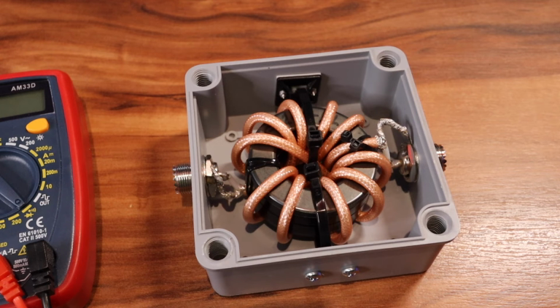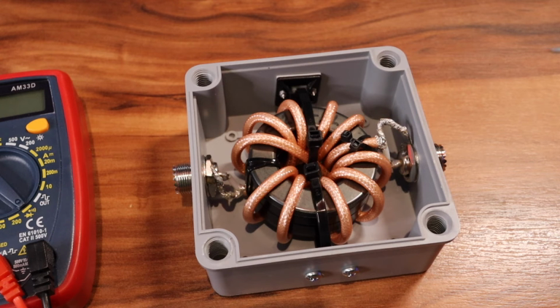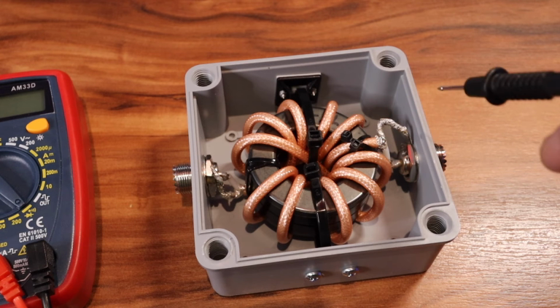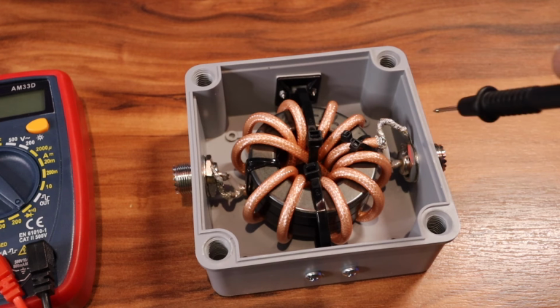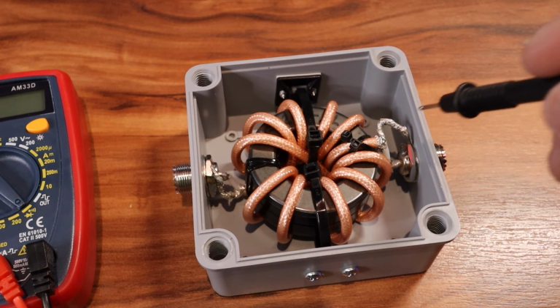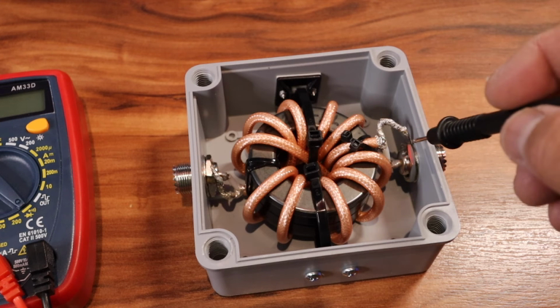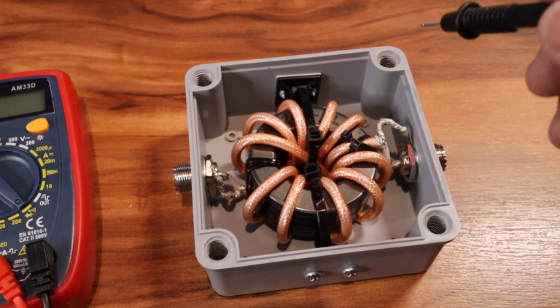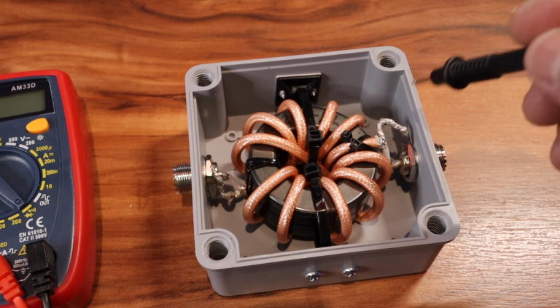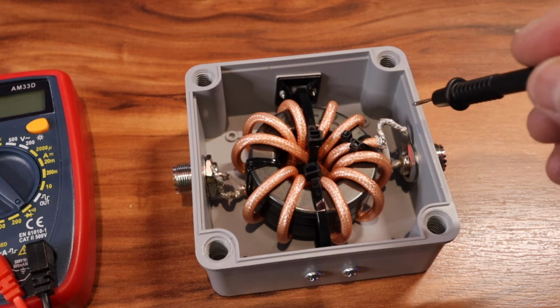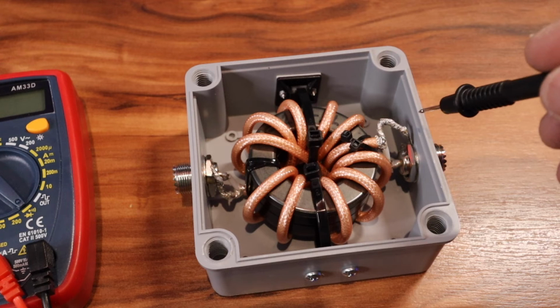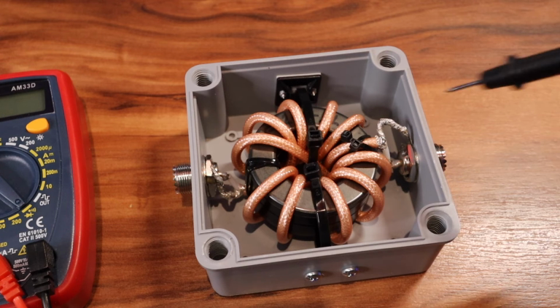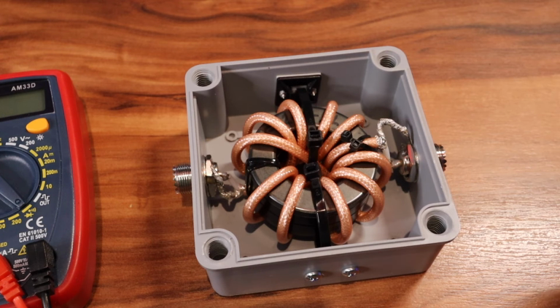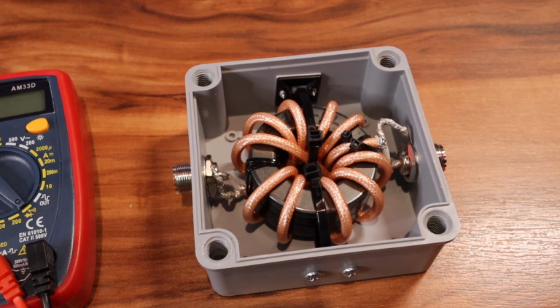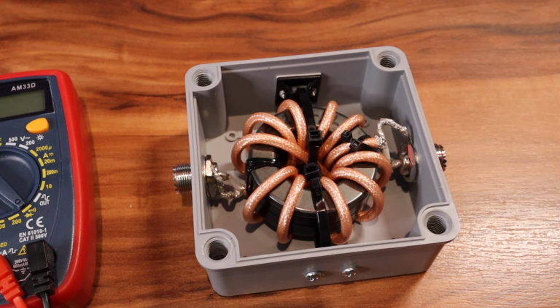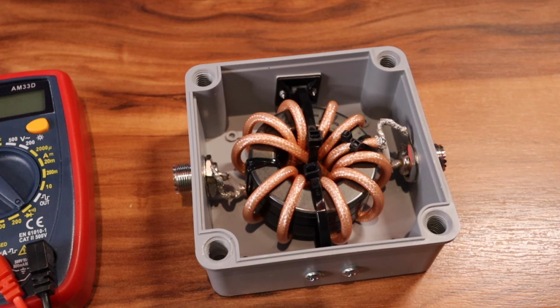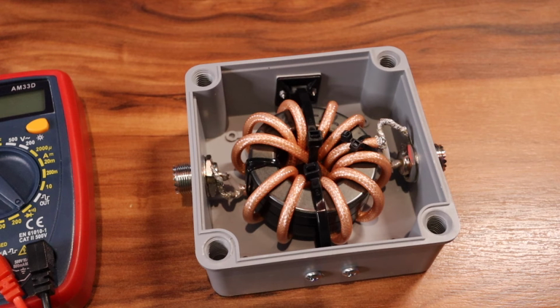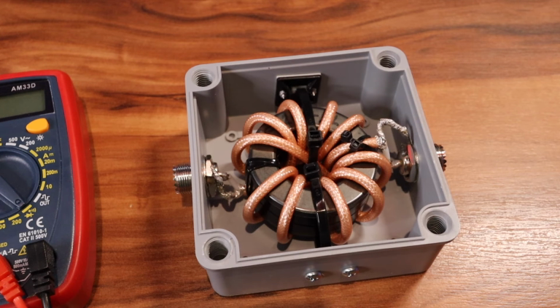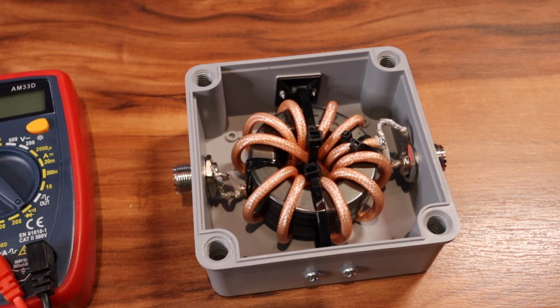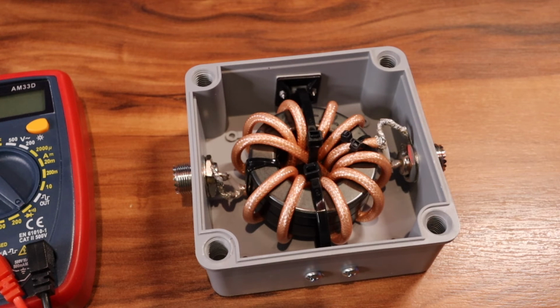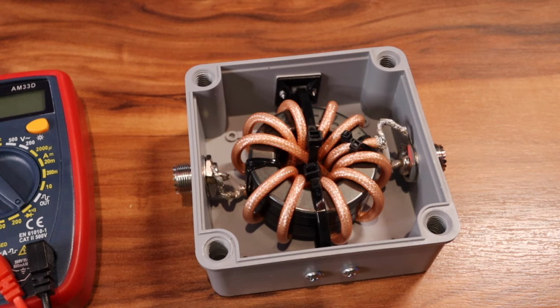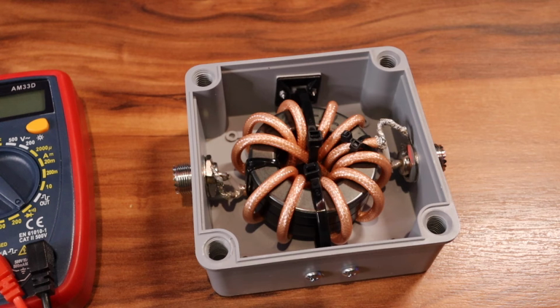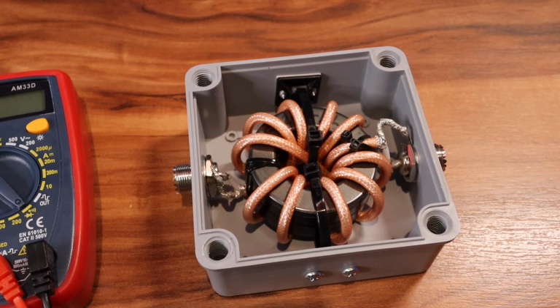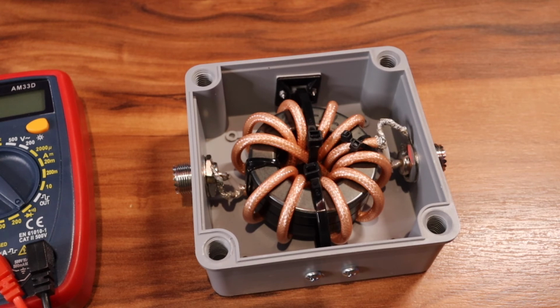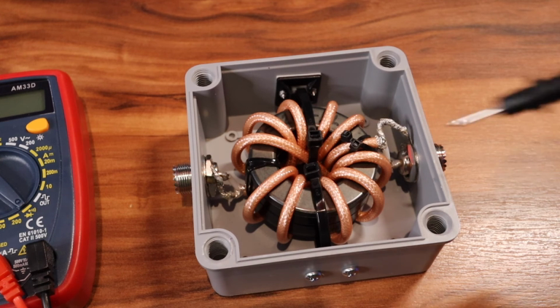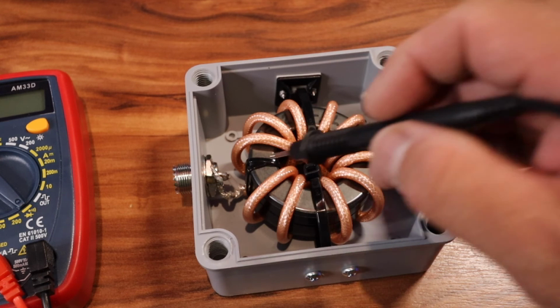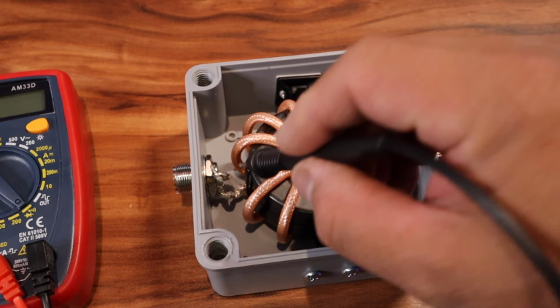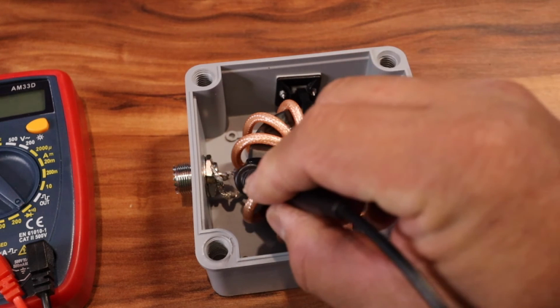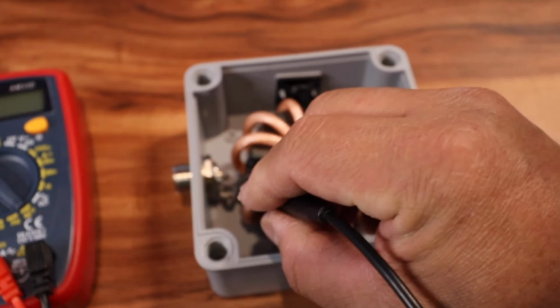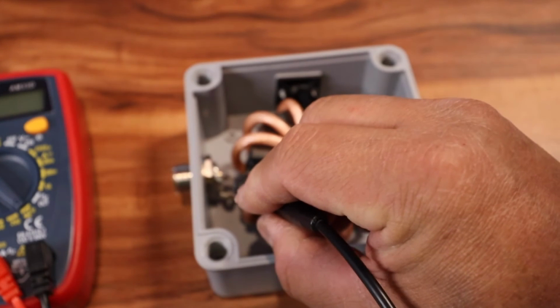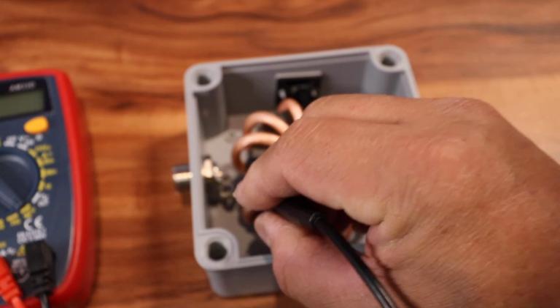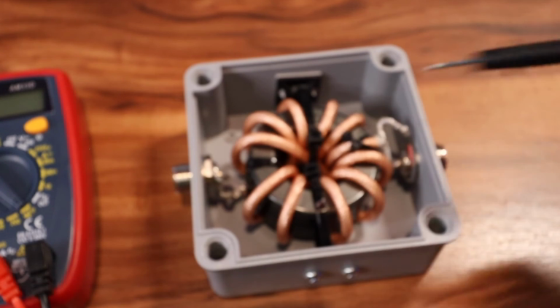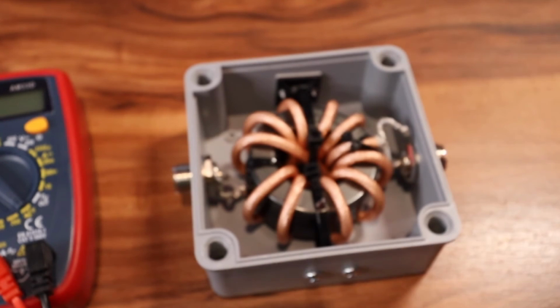When I solder the center pin and the shield, I use a 100-watt soldering gun so that I don't melt the center insulator.